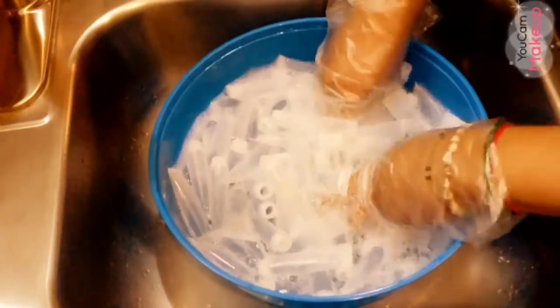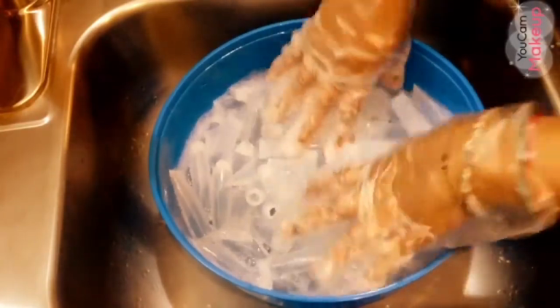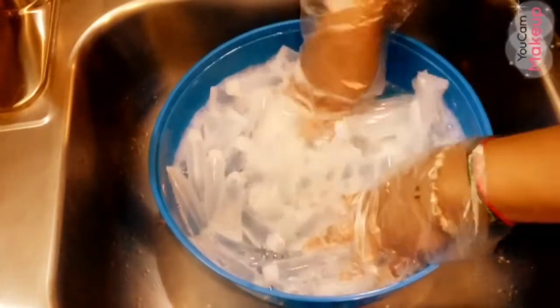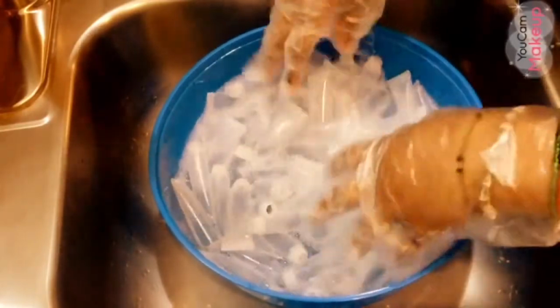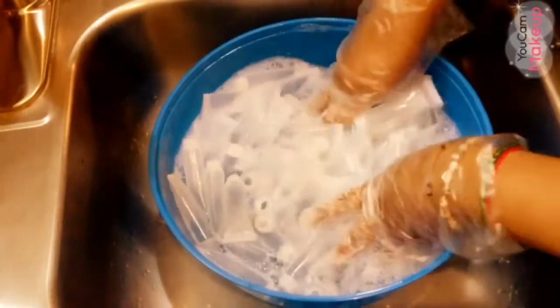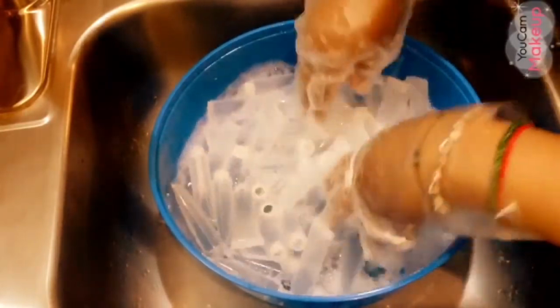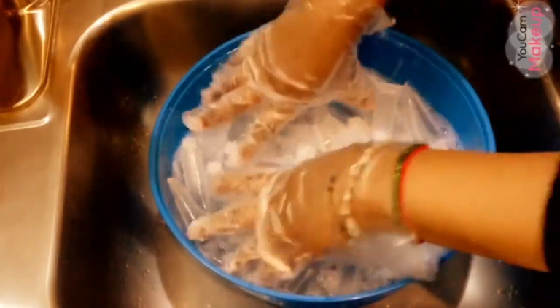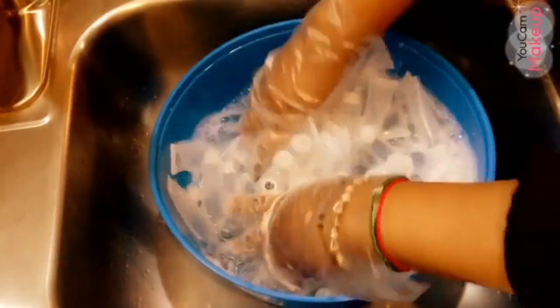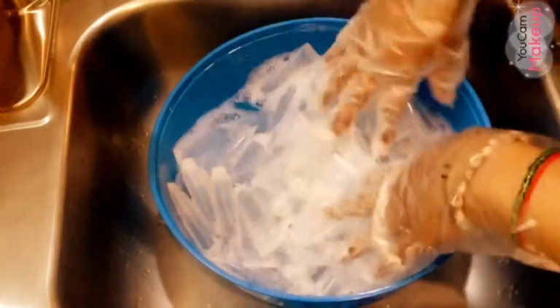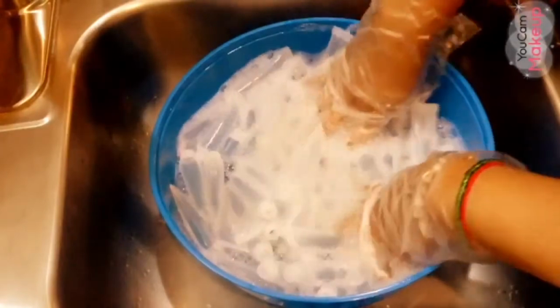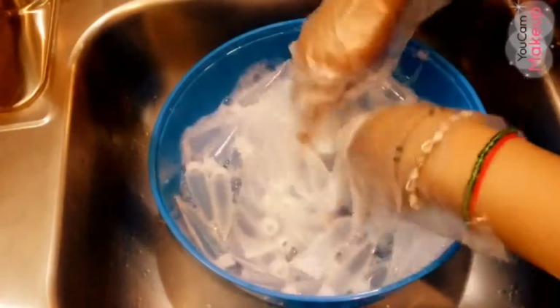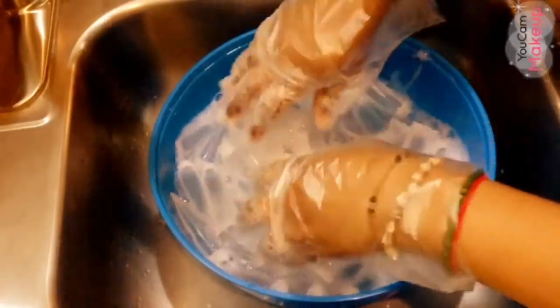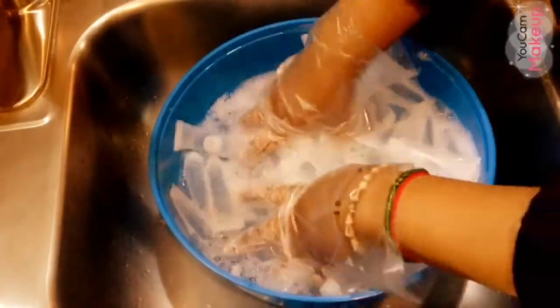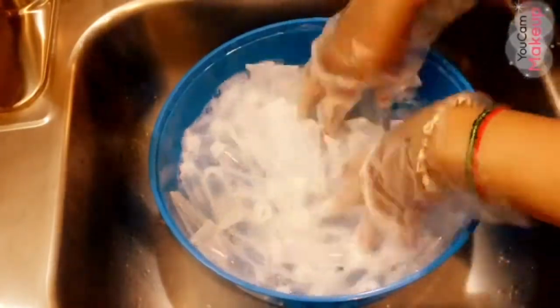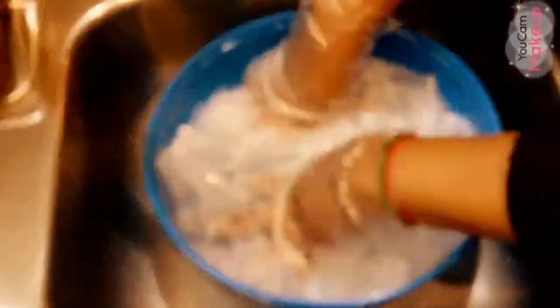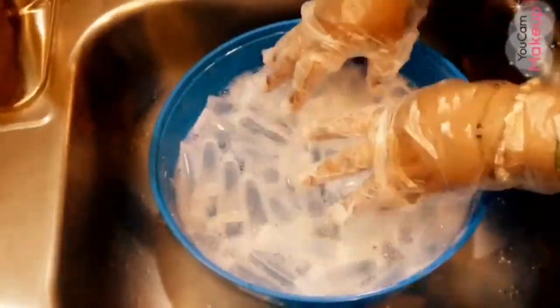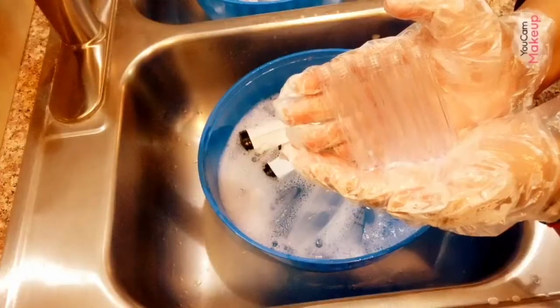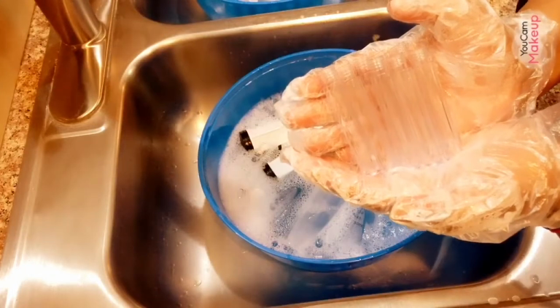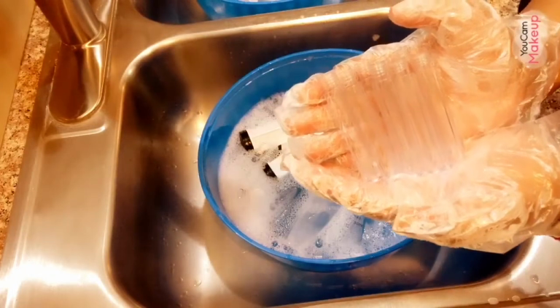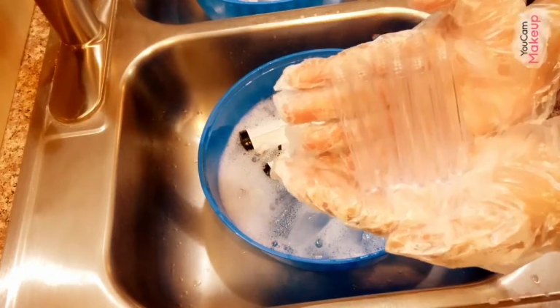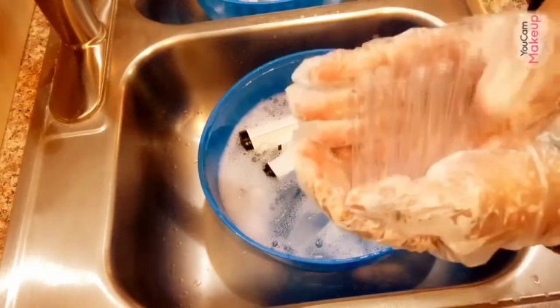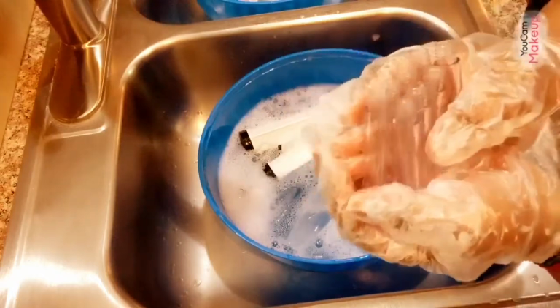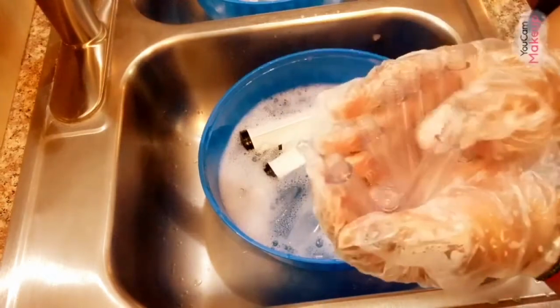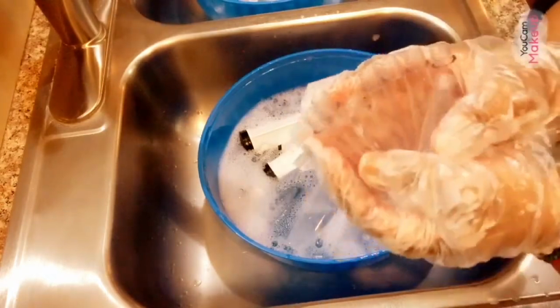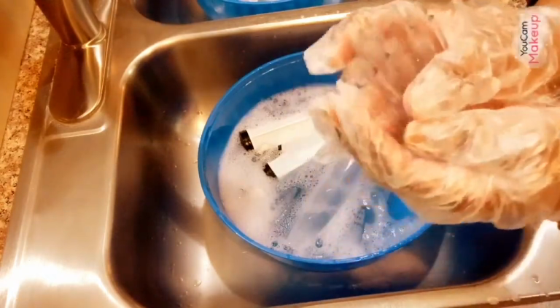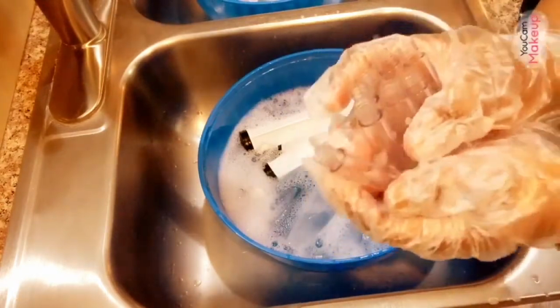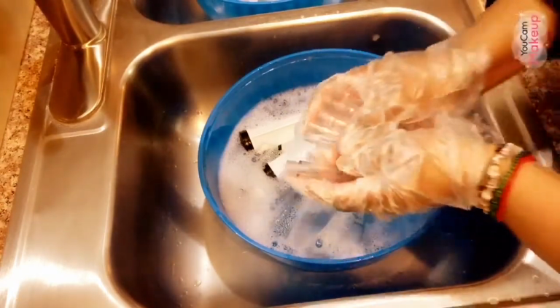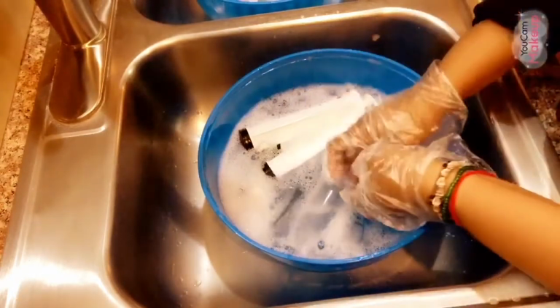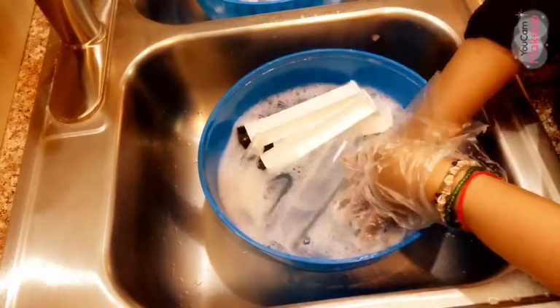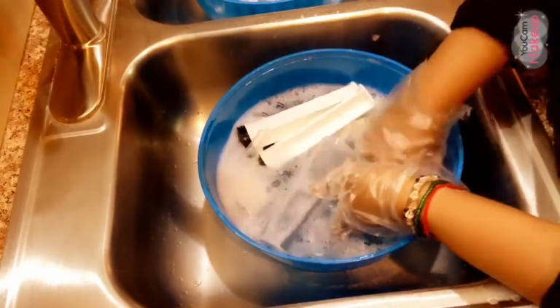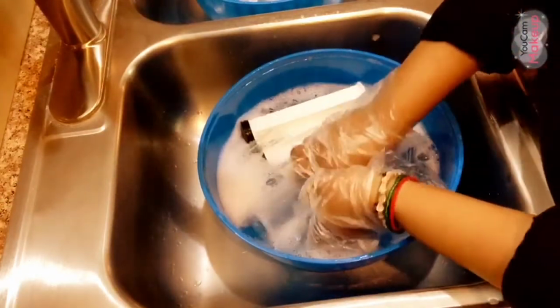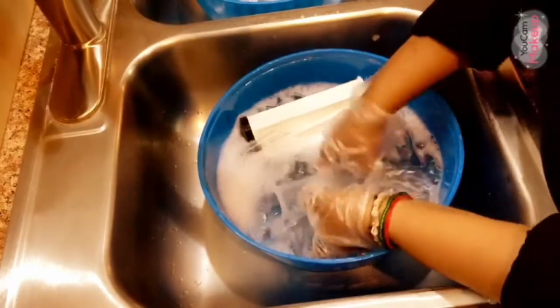And then I'll be back. Yes guys, these are the glass wand tubes and I'm about to rinse them as well along with these...